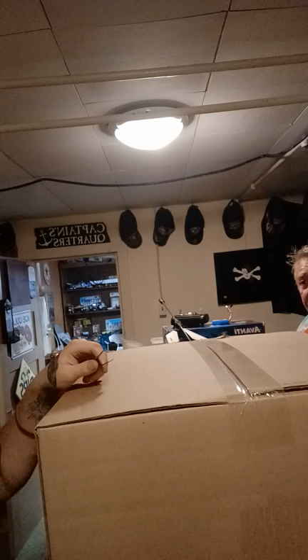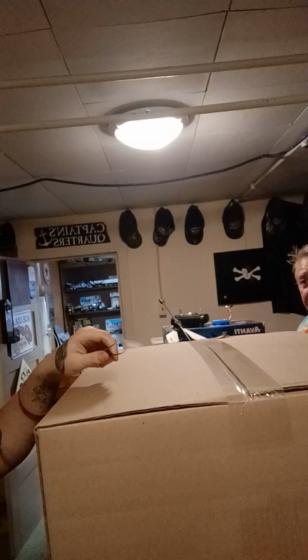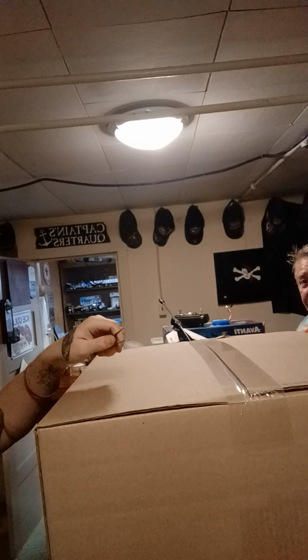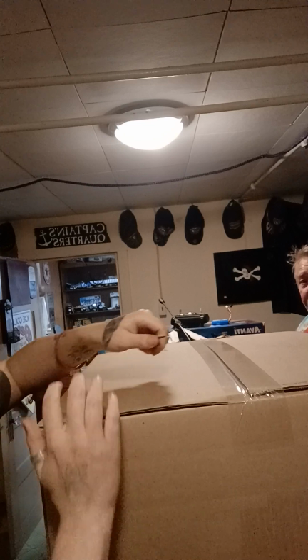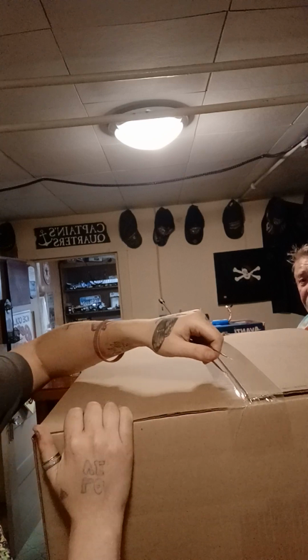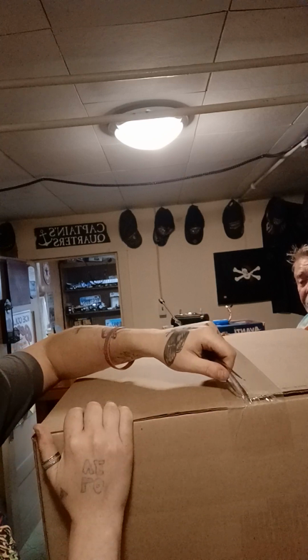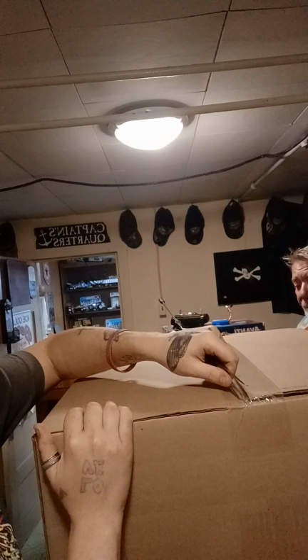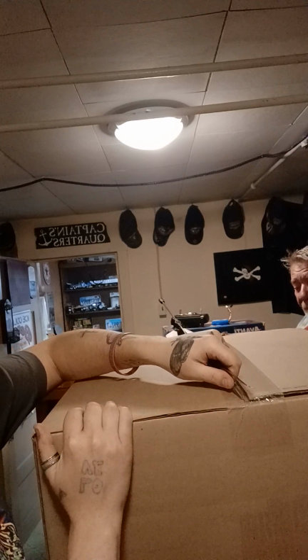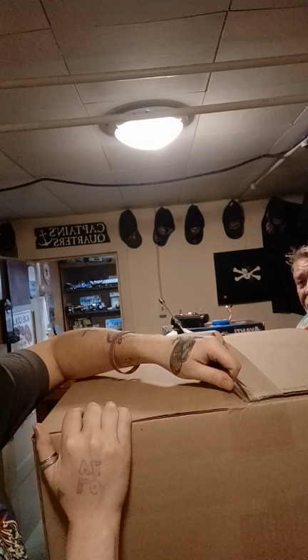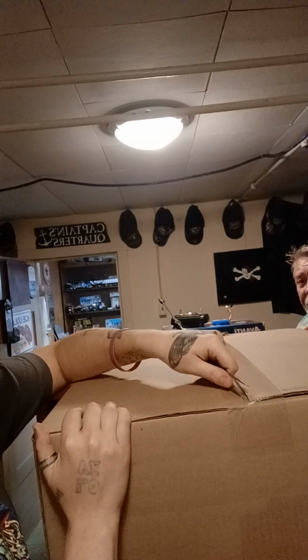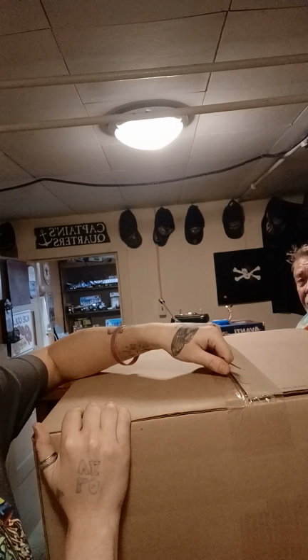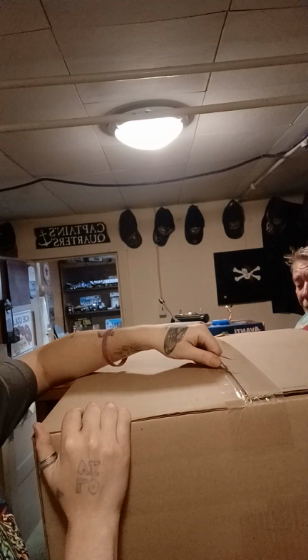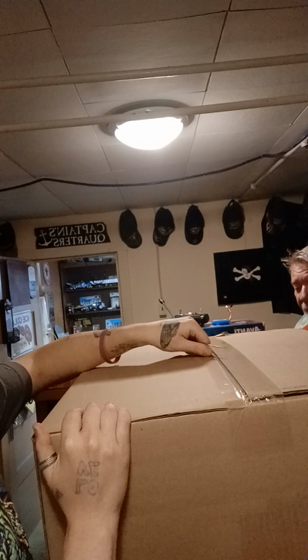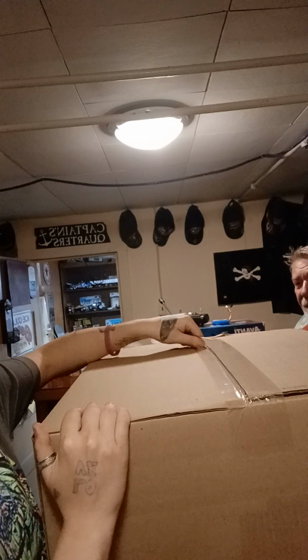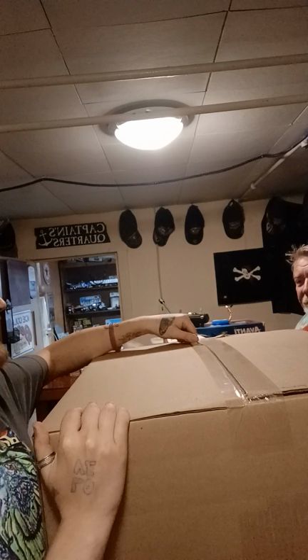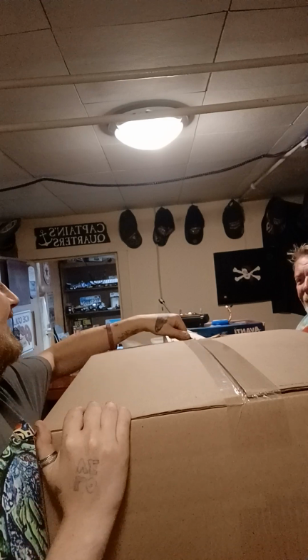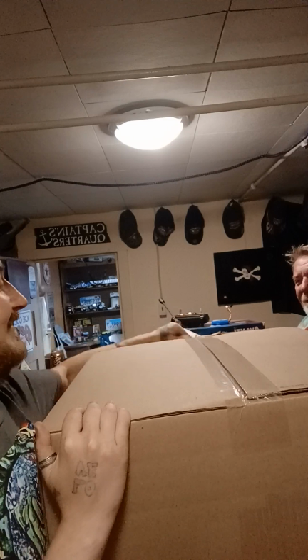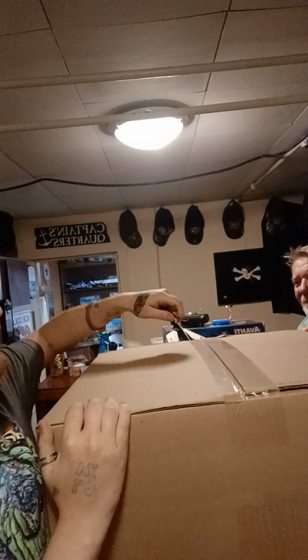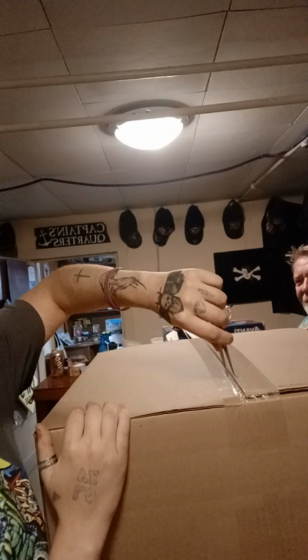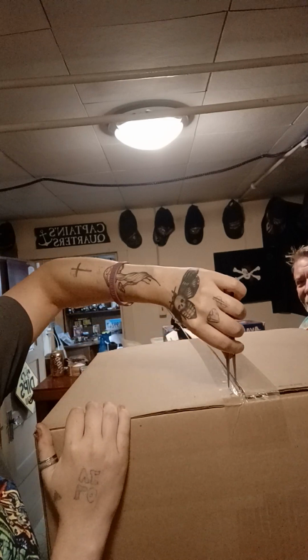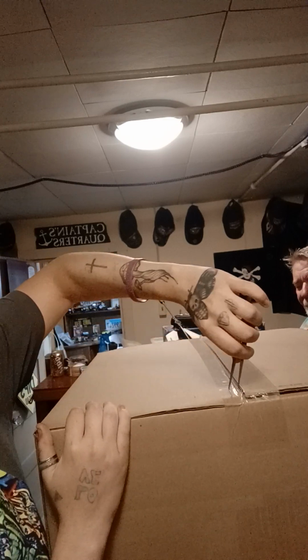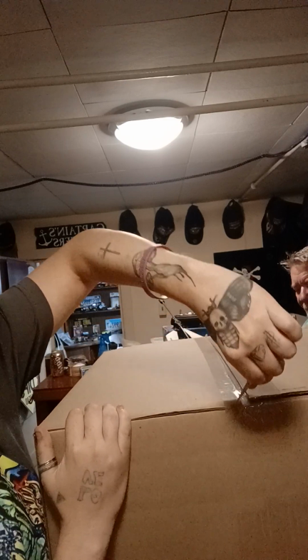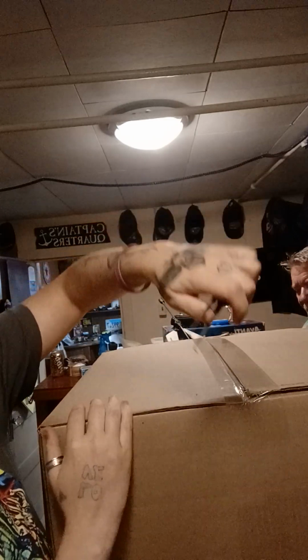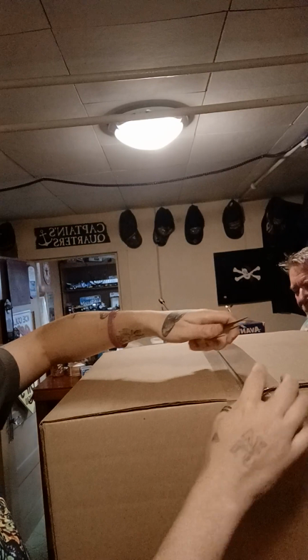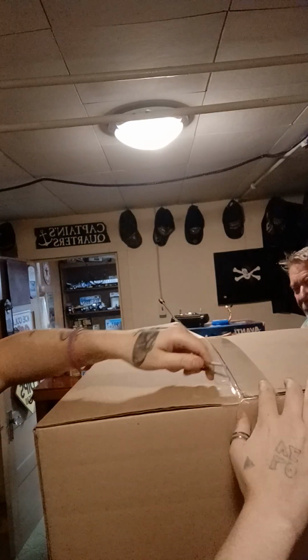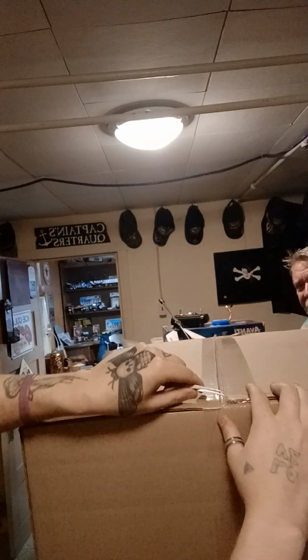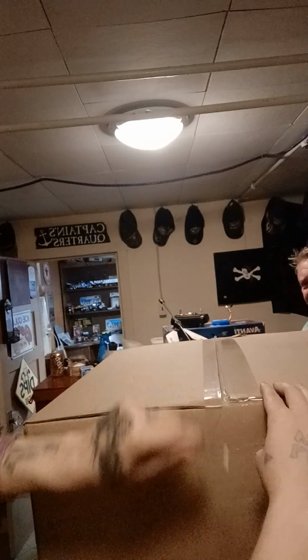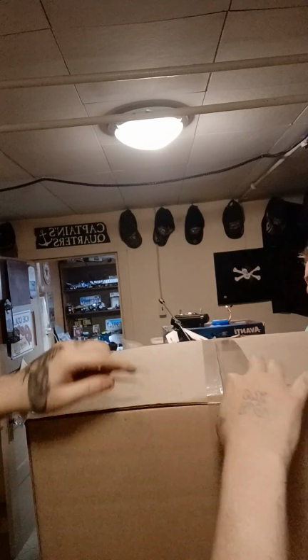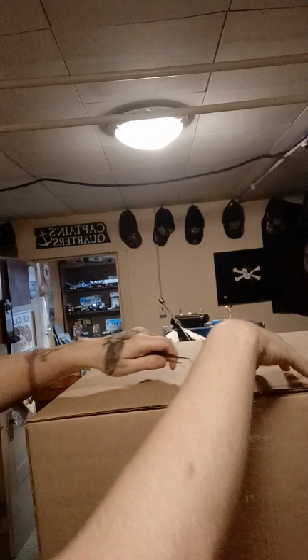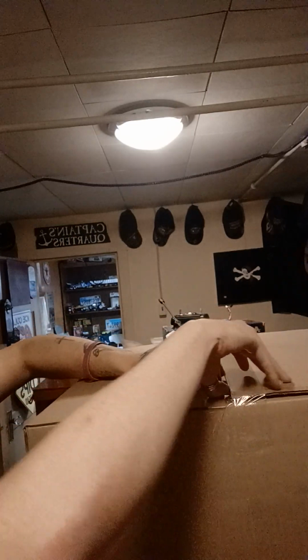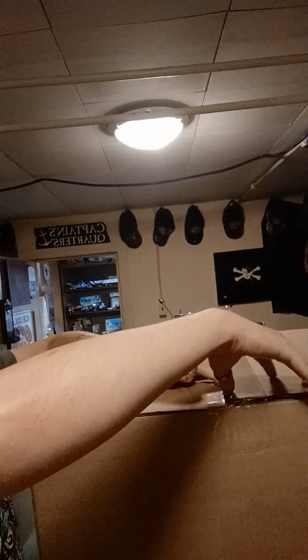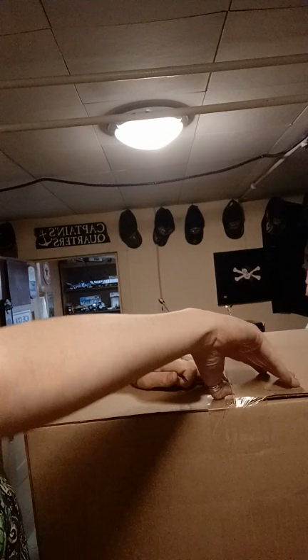Here we go. What are you doing? A little unboxing in here. You don't know what I'm gonna unveil. It's too pointy, huh?